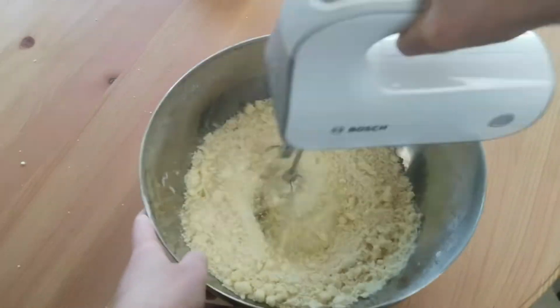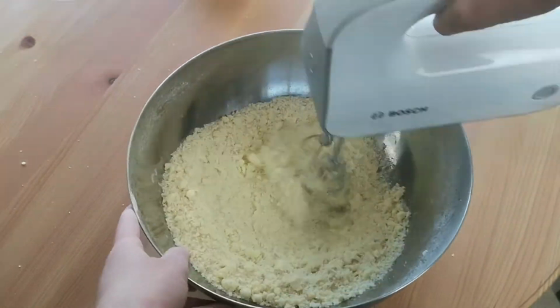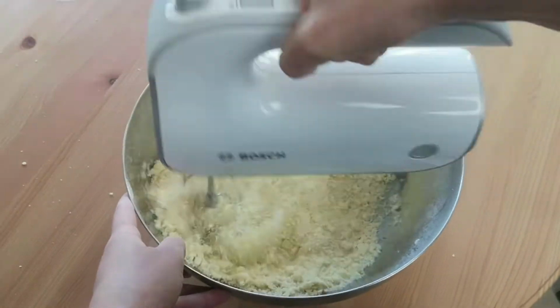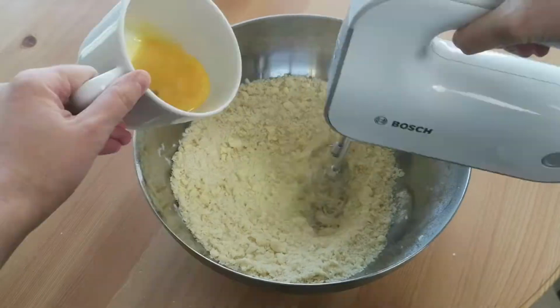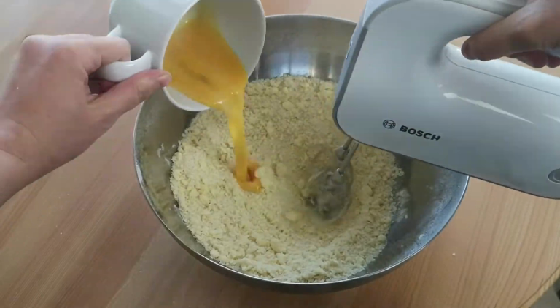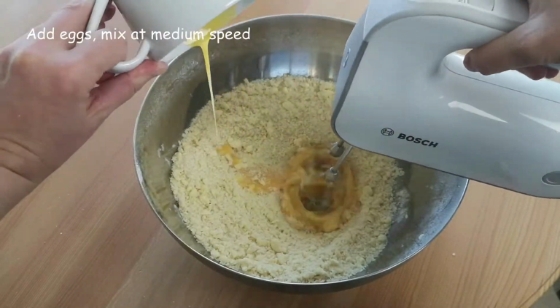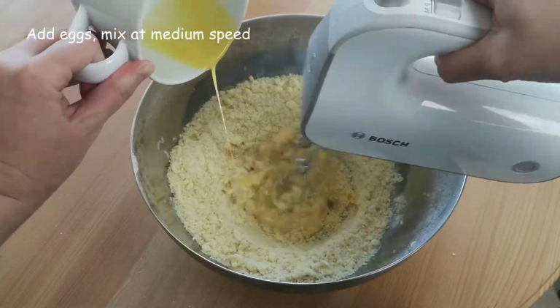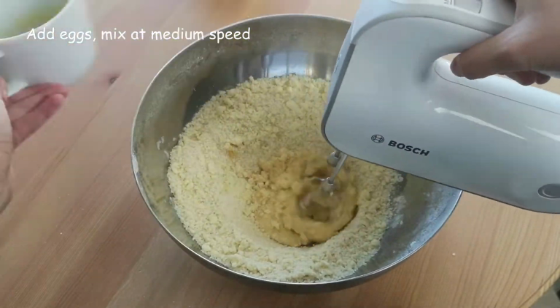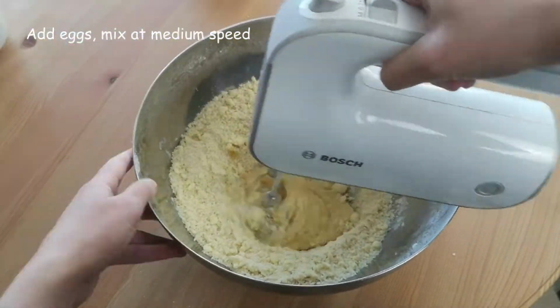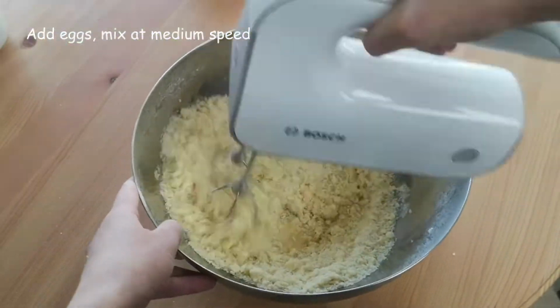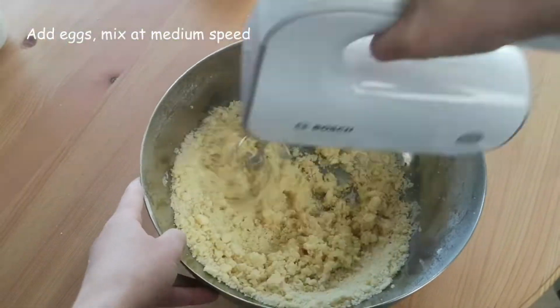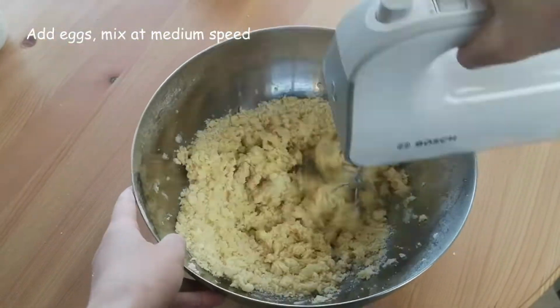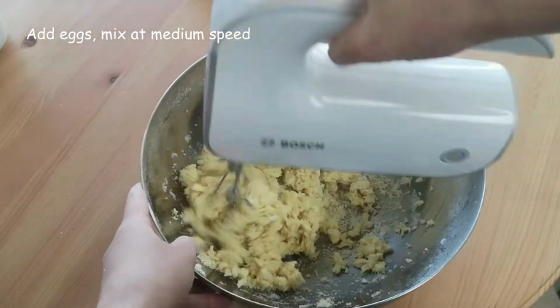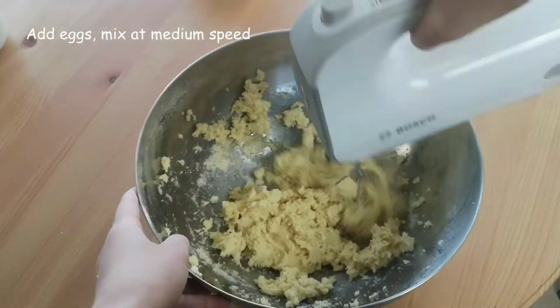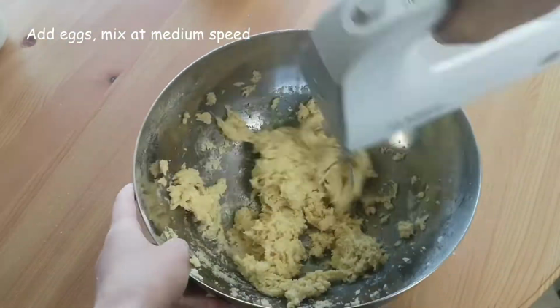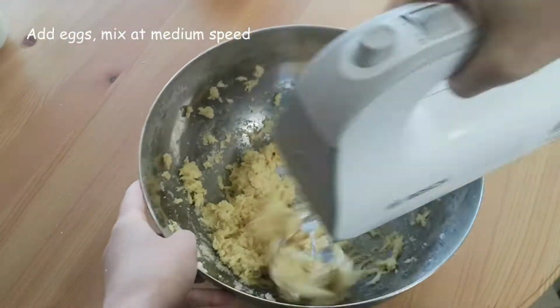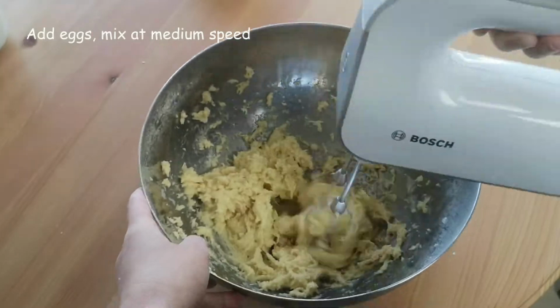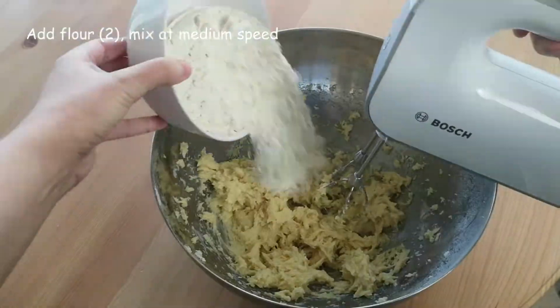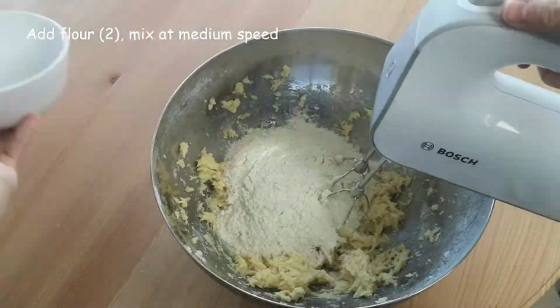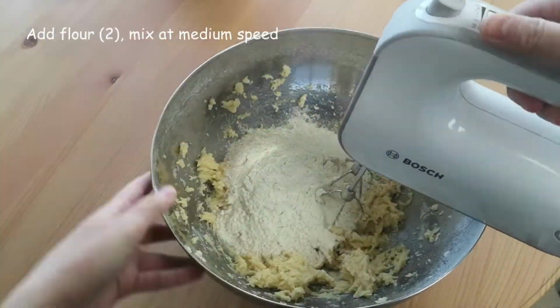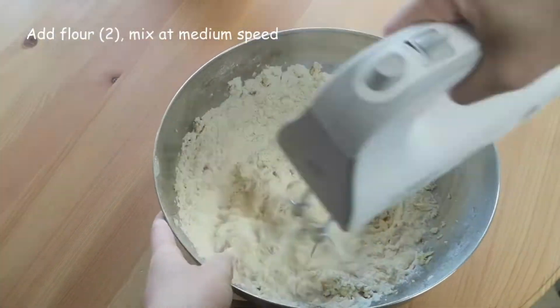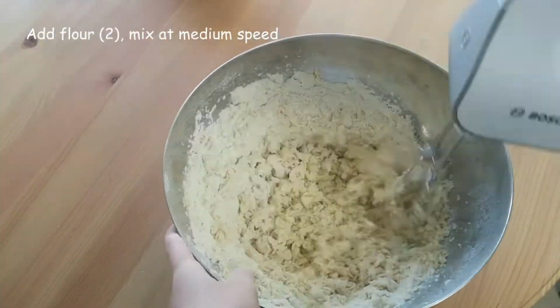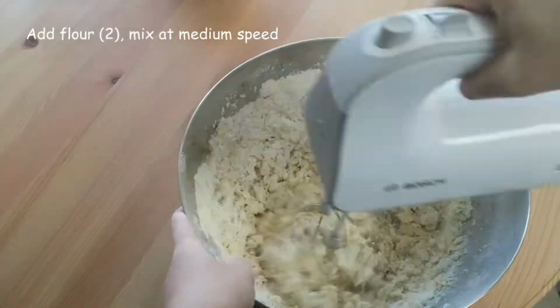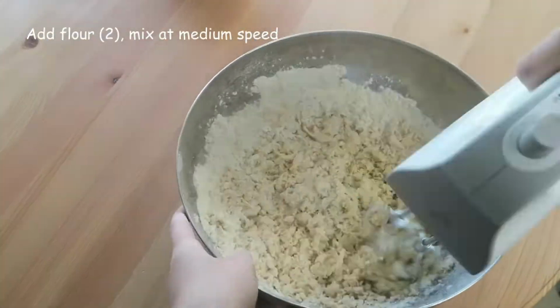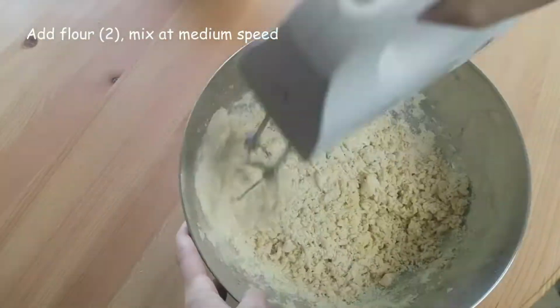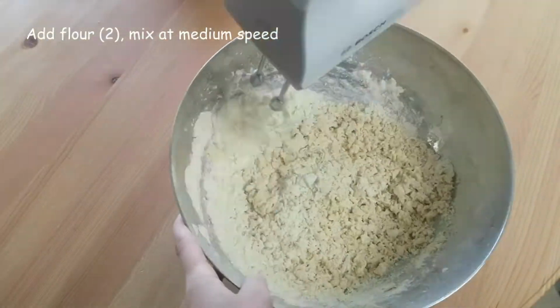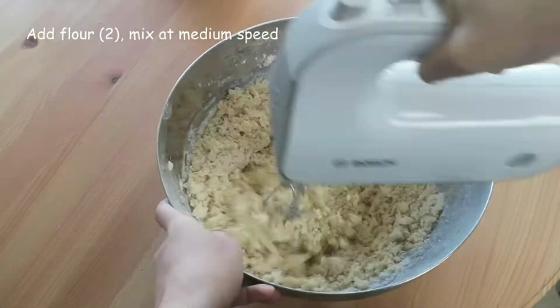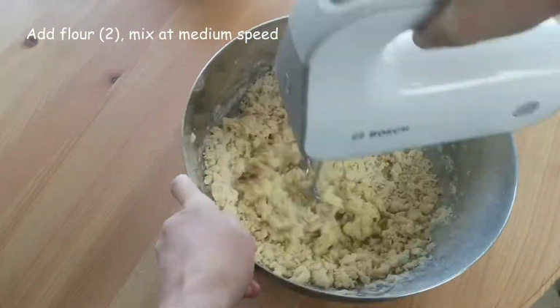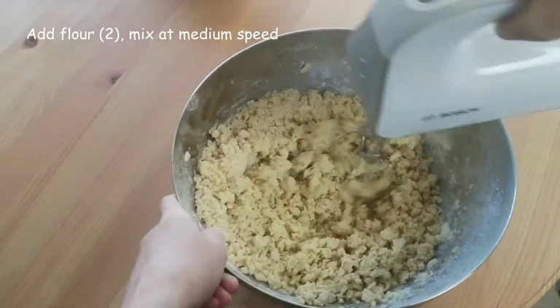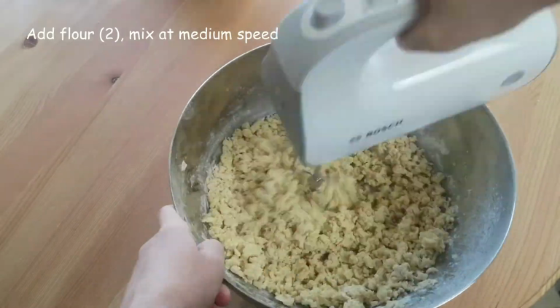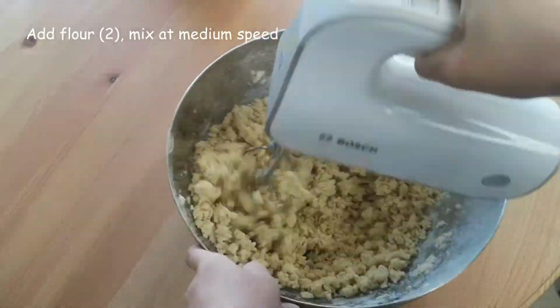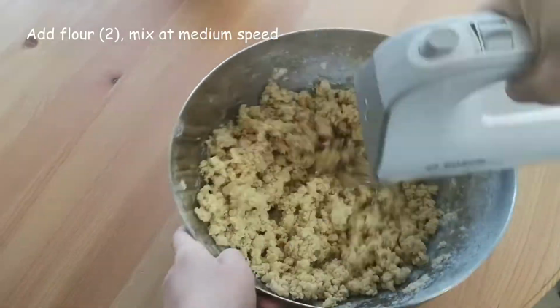When your dough becomes sandy, add the eggs and continue mixing until the dough looks even. Add the second part of flour and keep mixing at medium speed until you see big, even pieces starting to form.